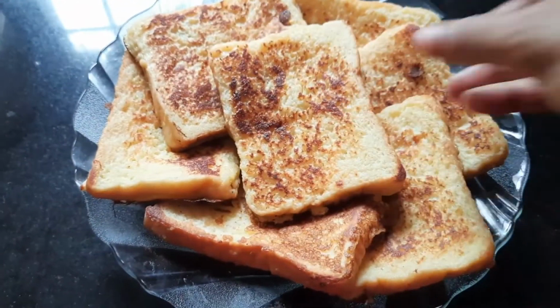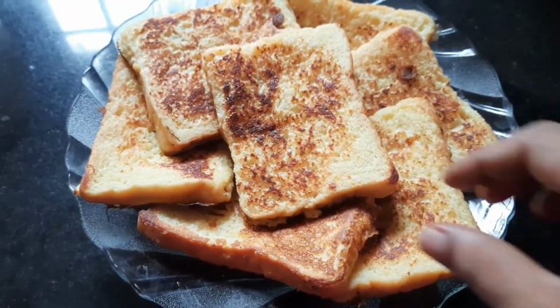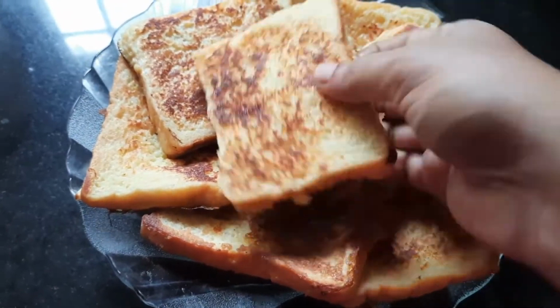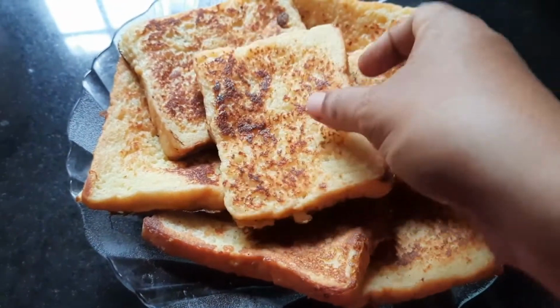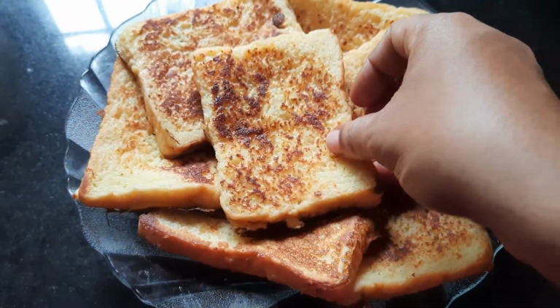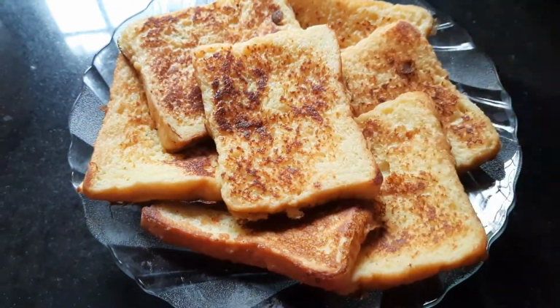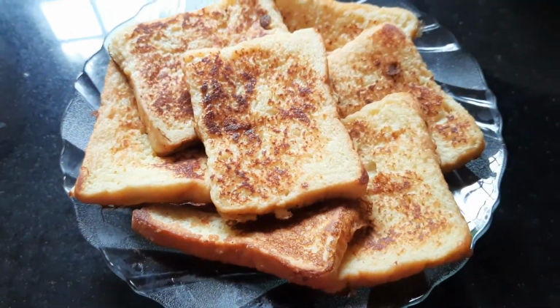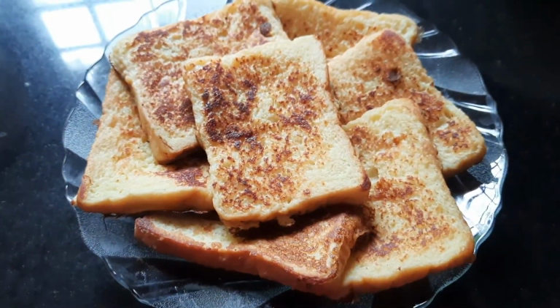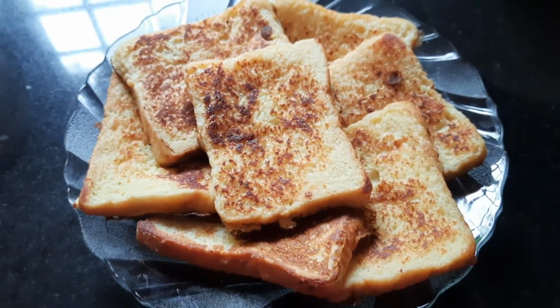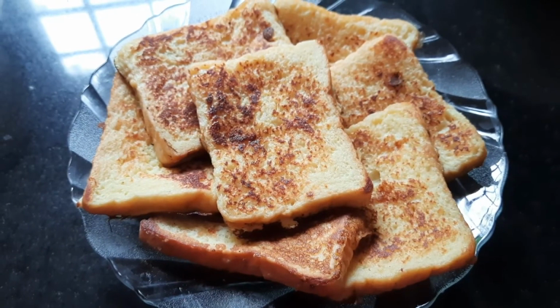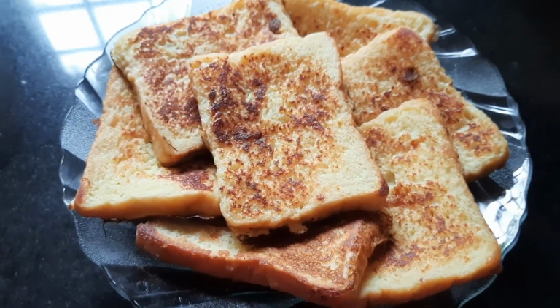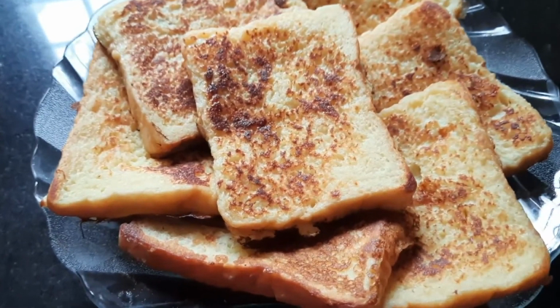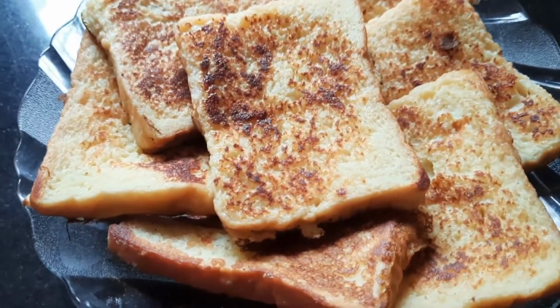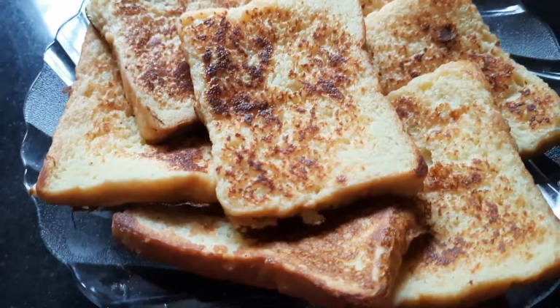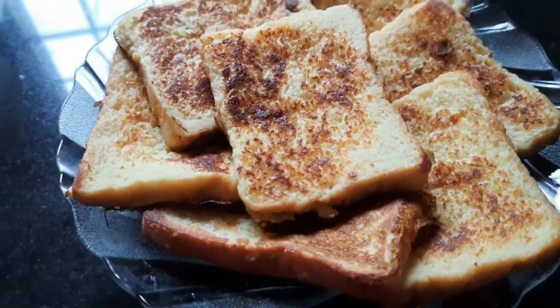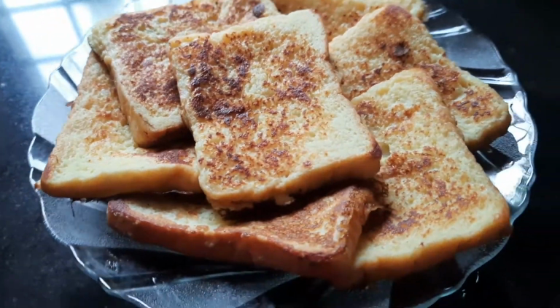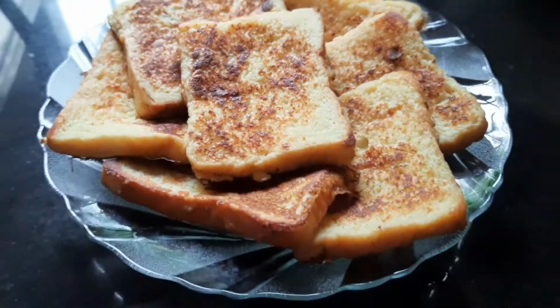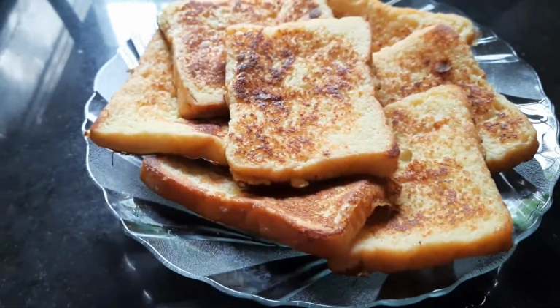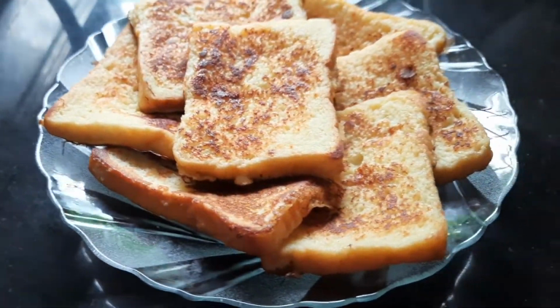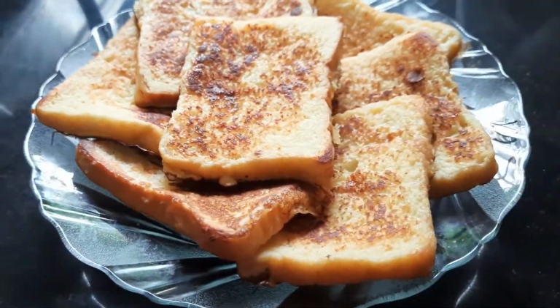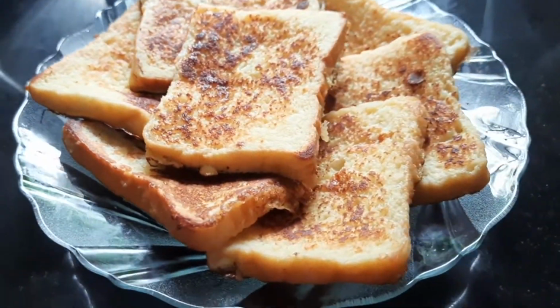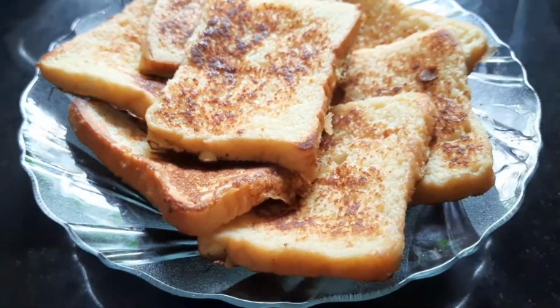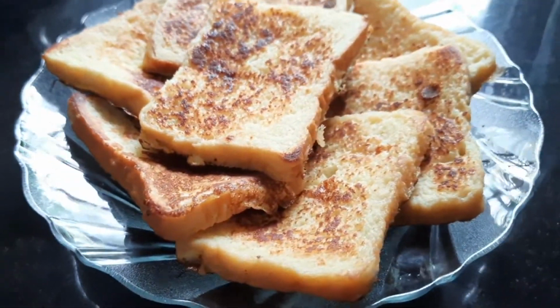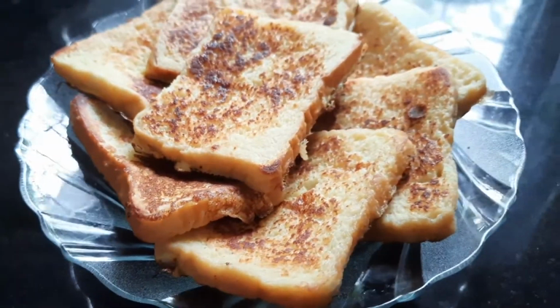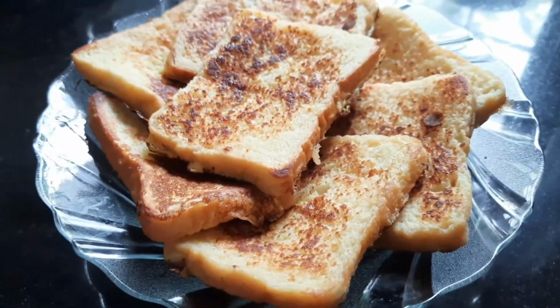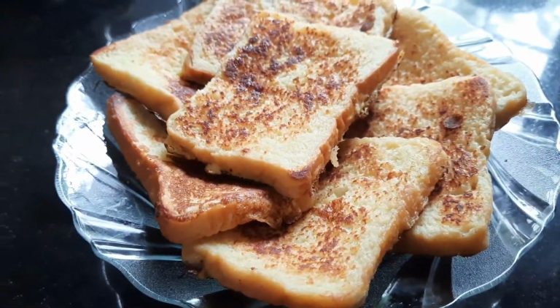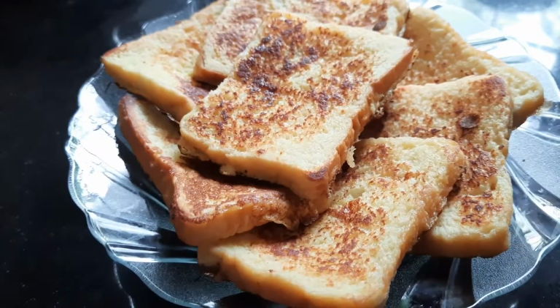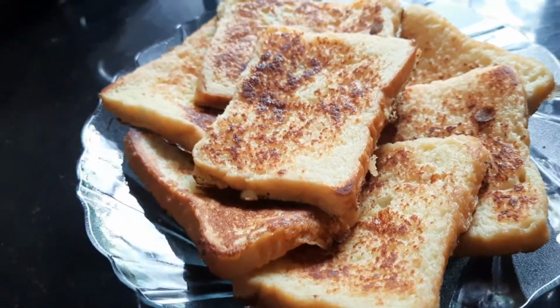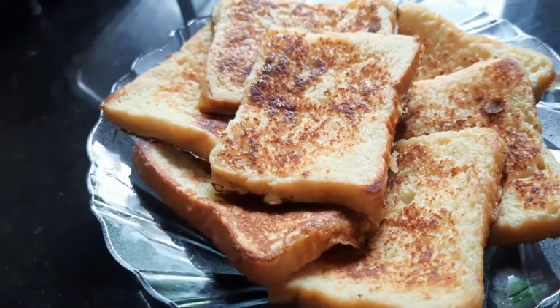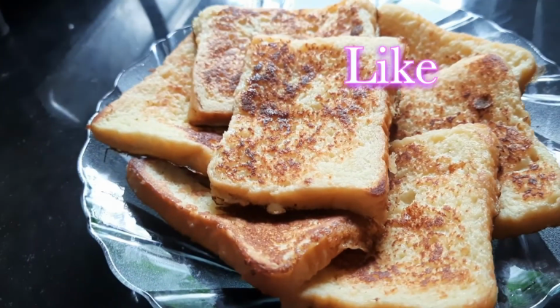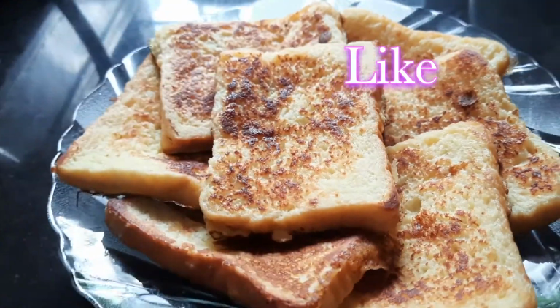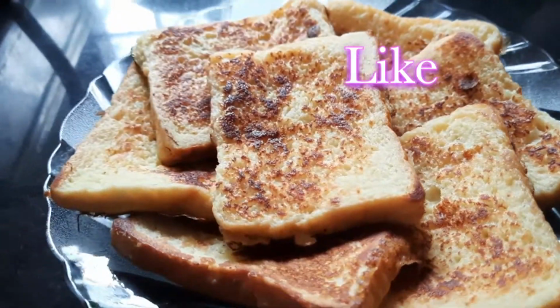French toast is ready to cook. We have a simple dish. We are ready to cook. Please try and share your comments. Thank you.